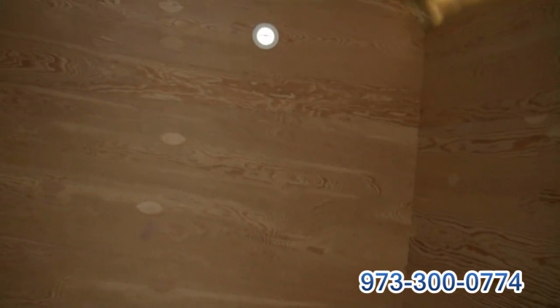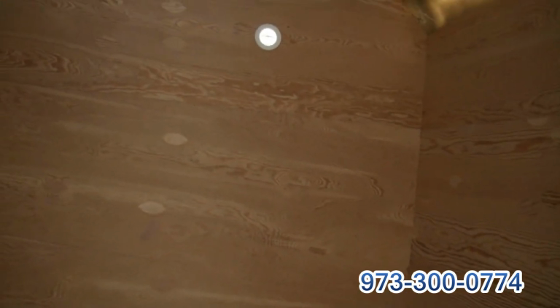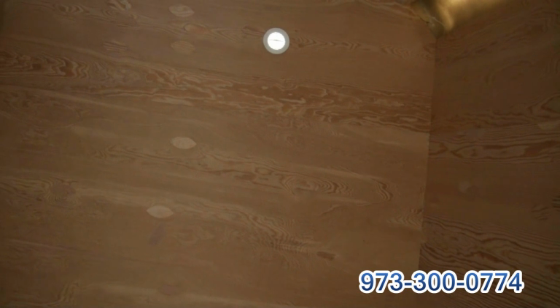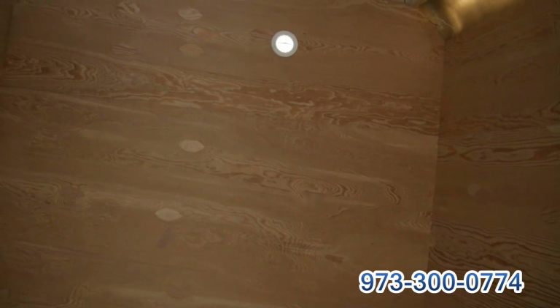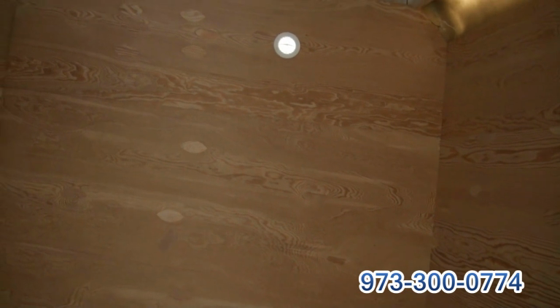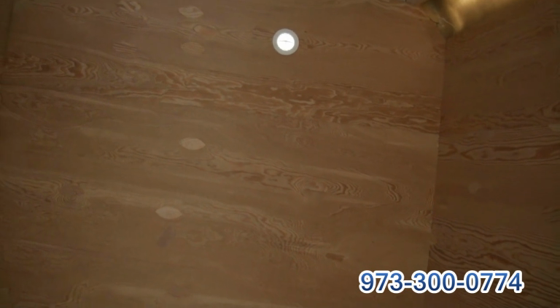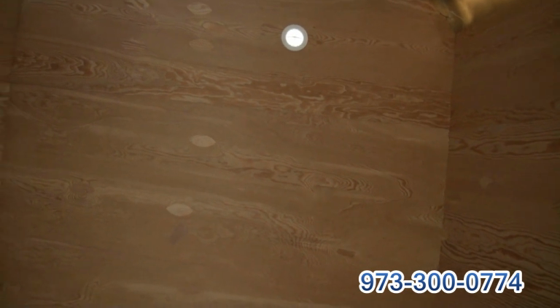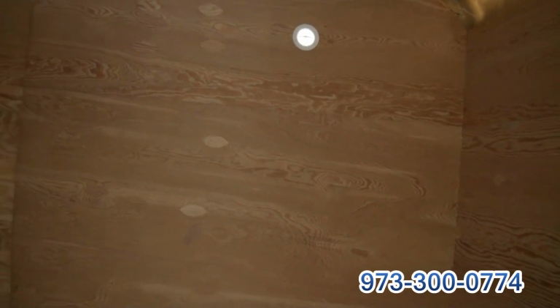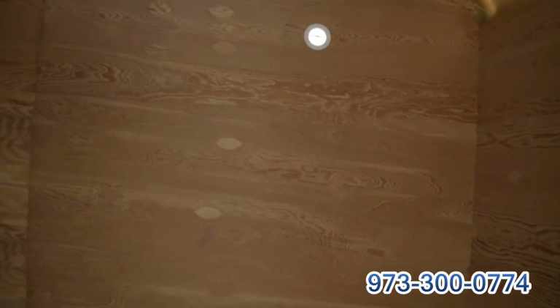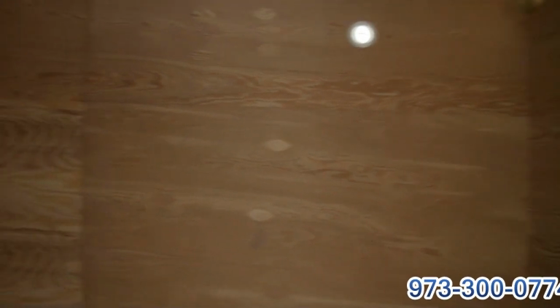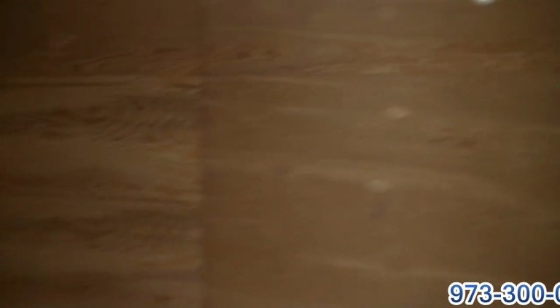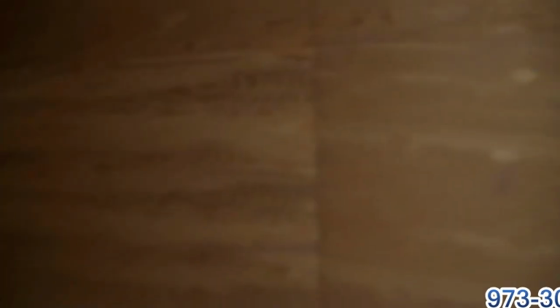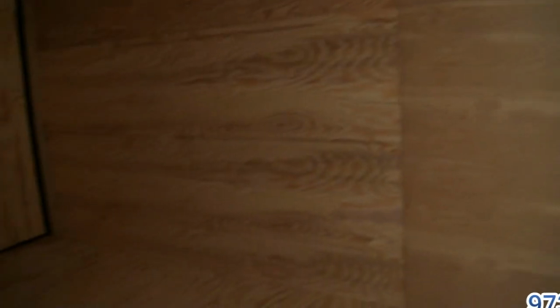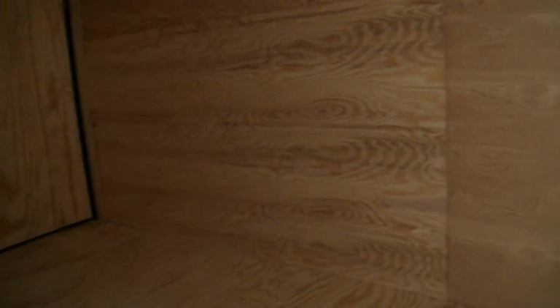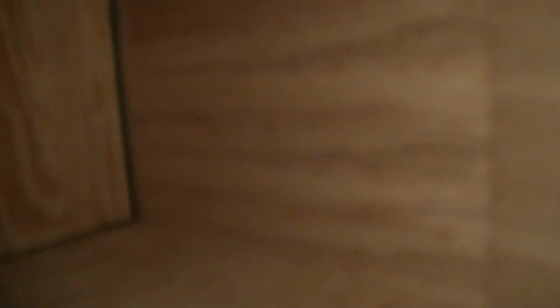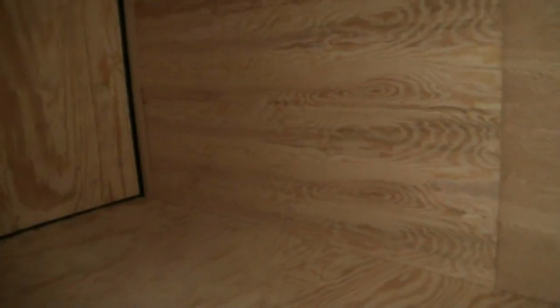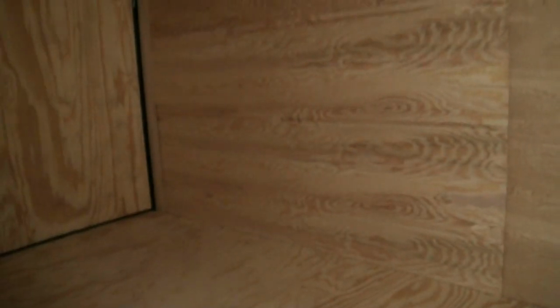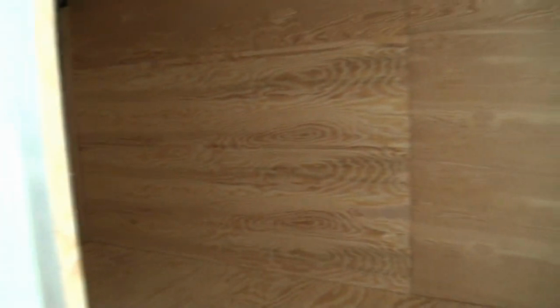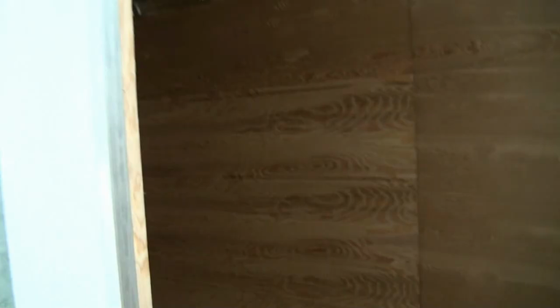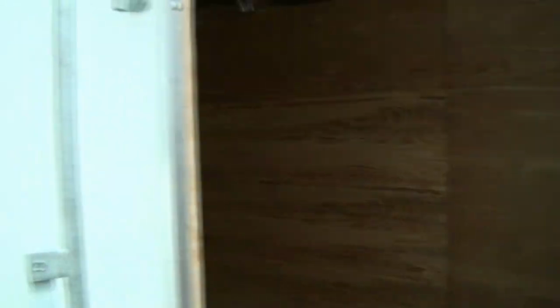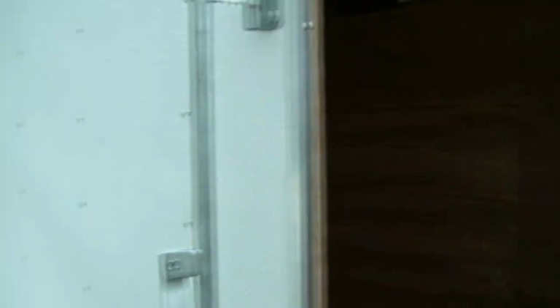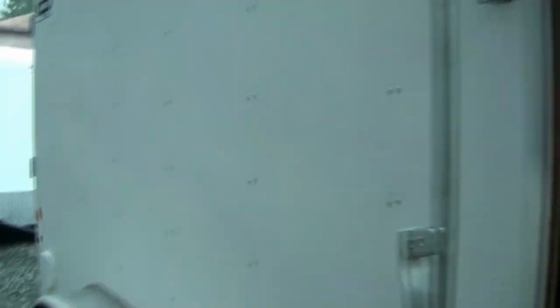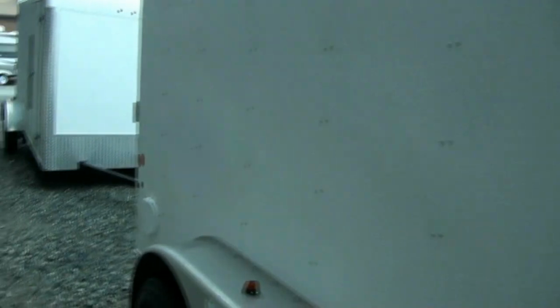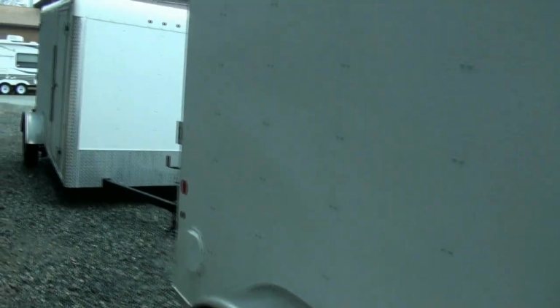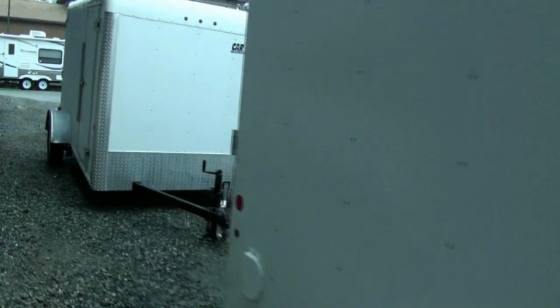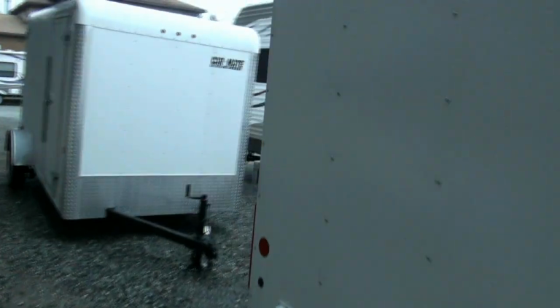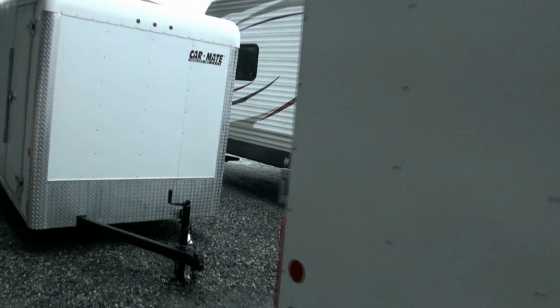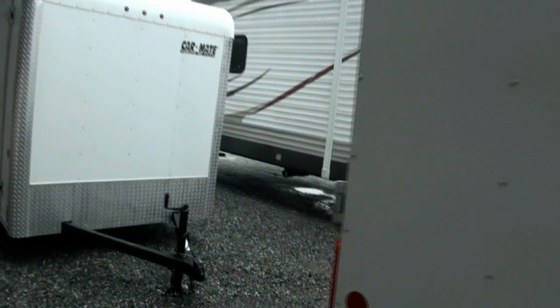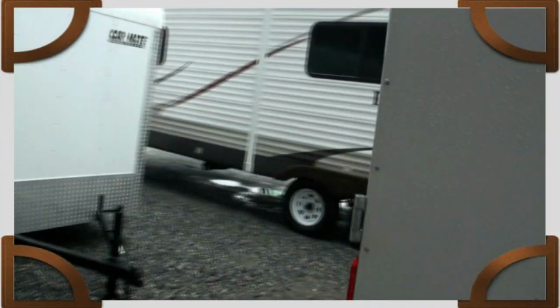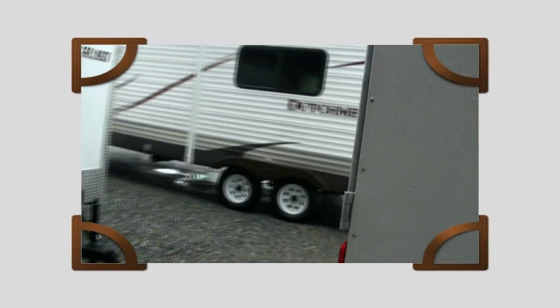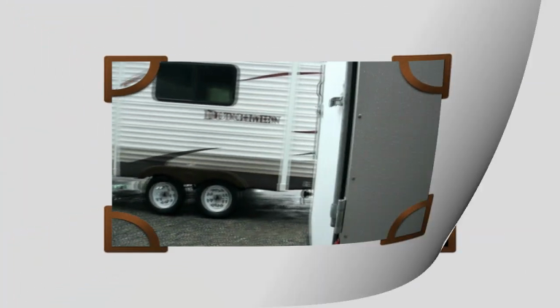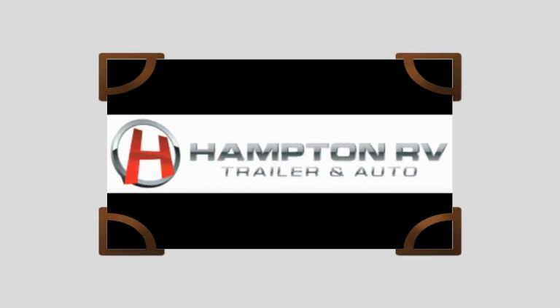MSRP on this is $5,331, and our sale price to you is $4,995. Keep in mind, this is not a leftover 2012 — this is brand new 2013. So come on down to Hampton RV for the best deal.